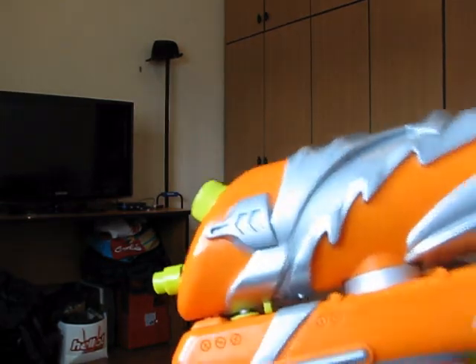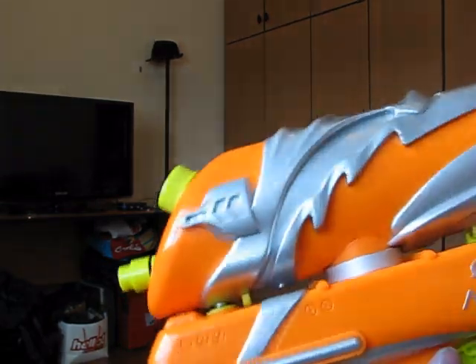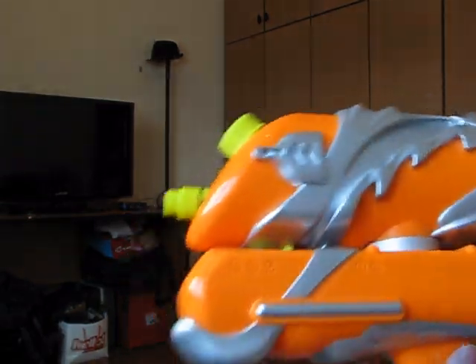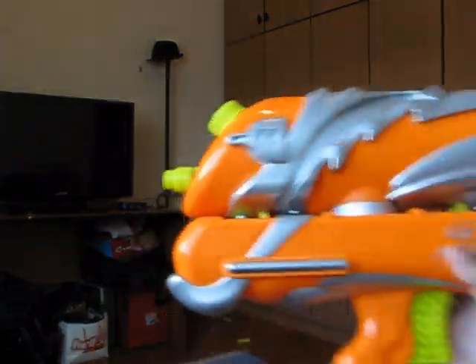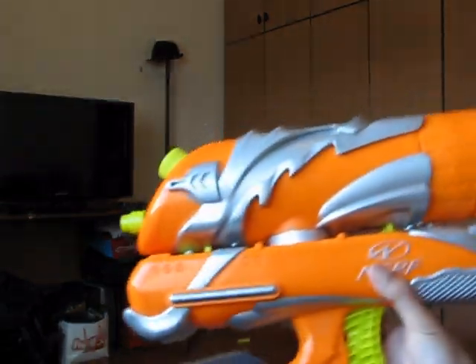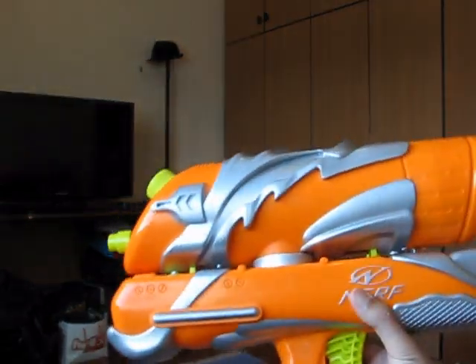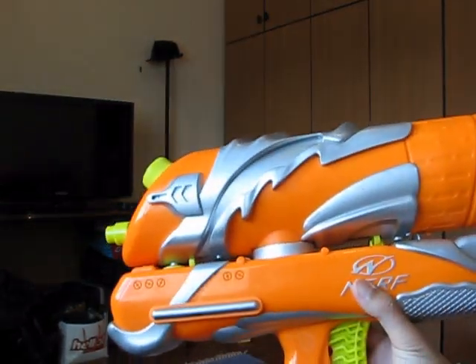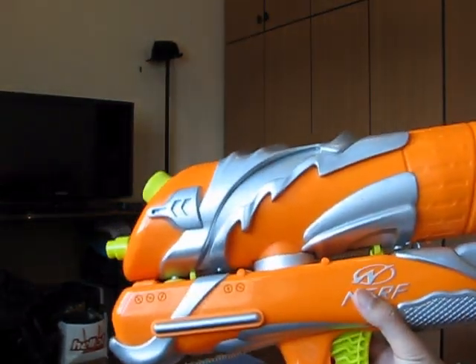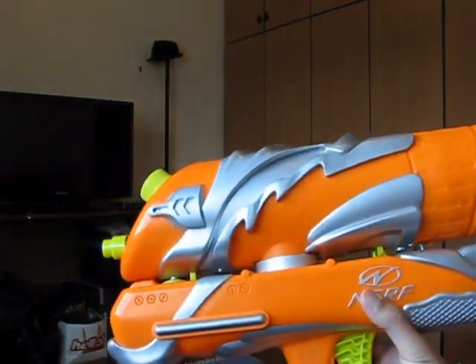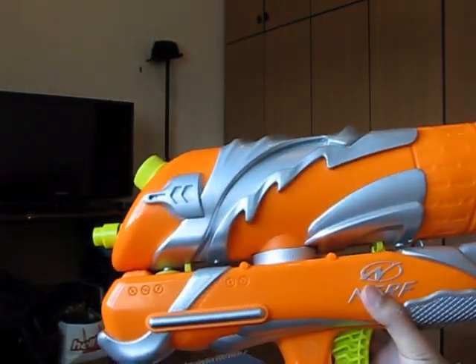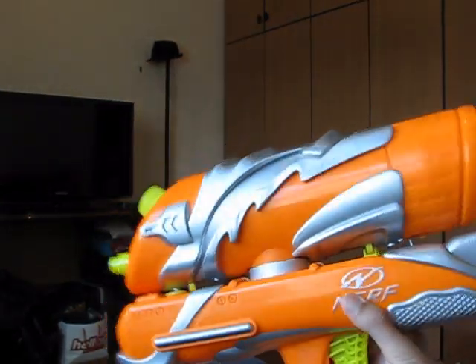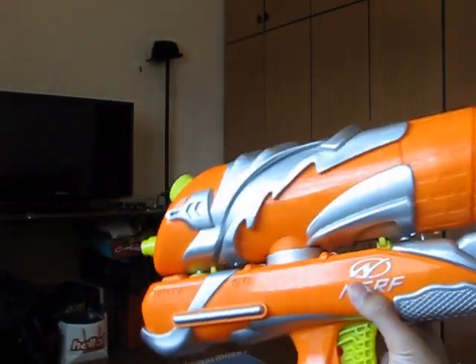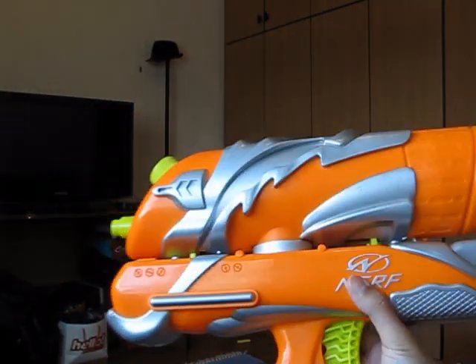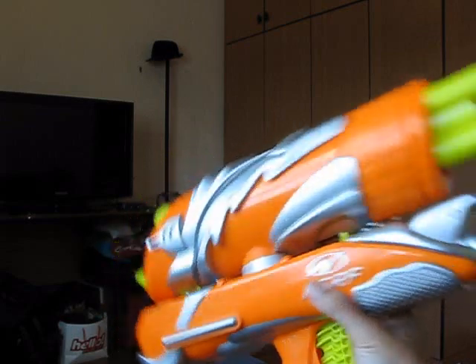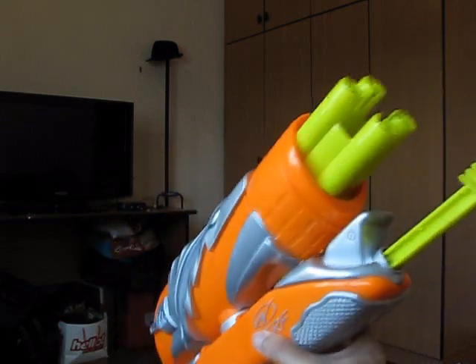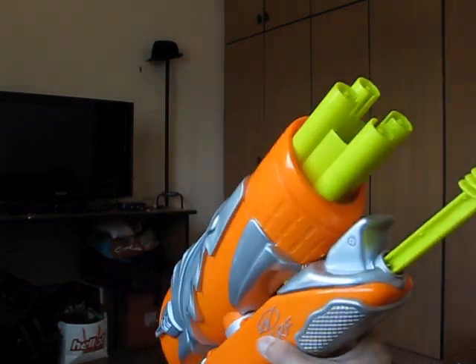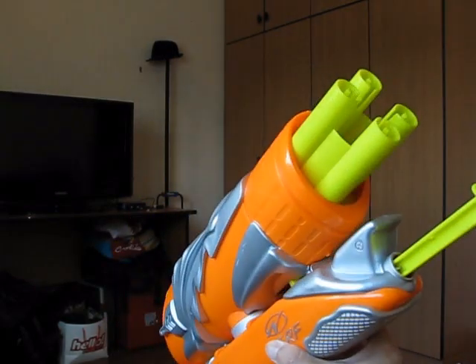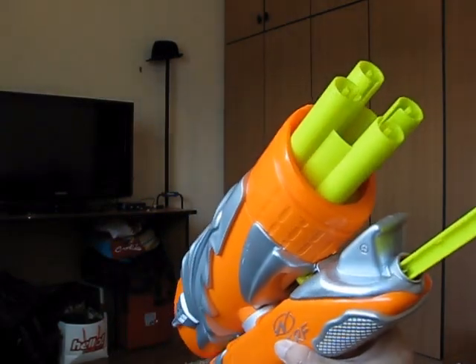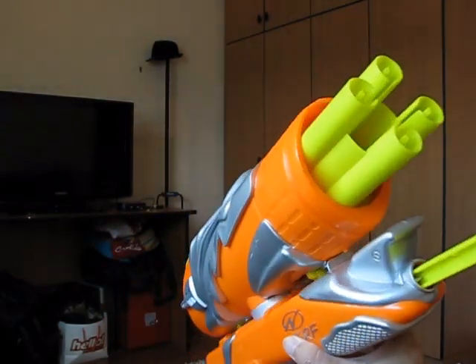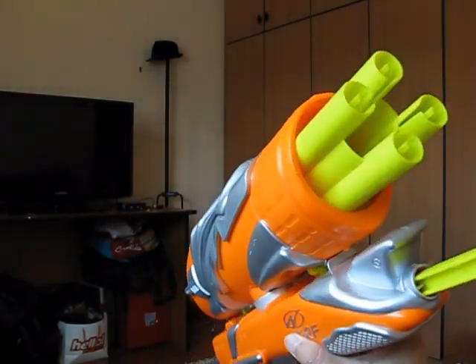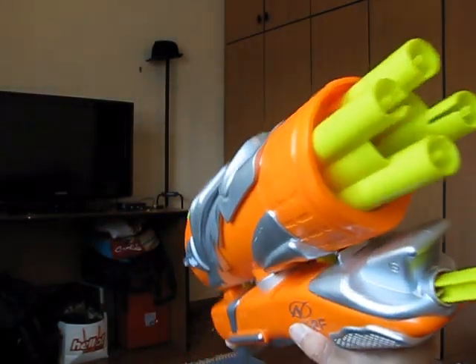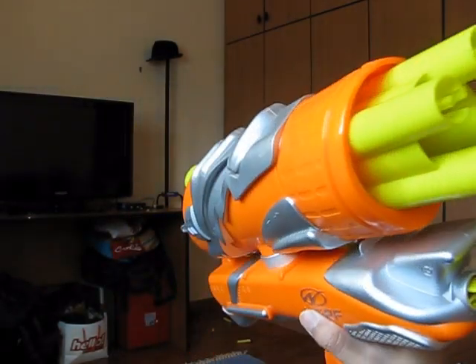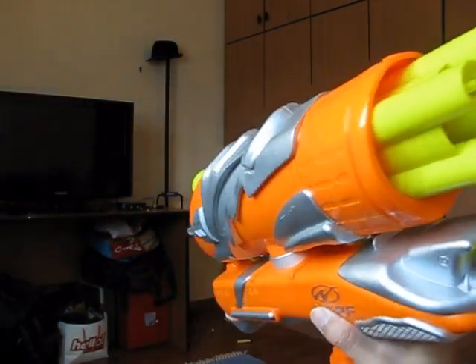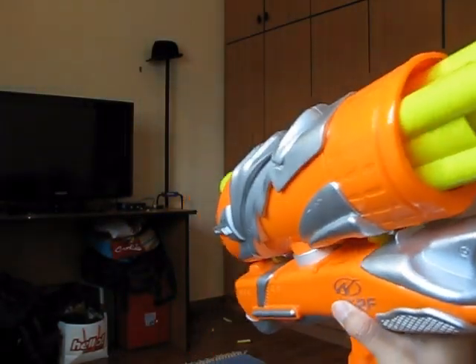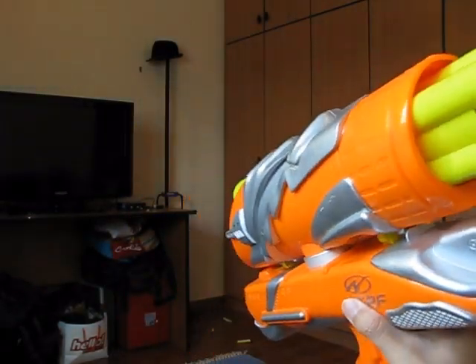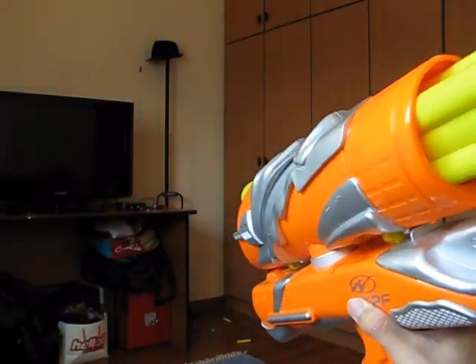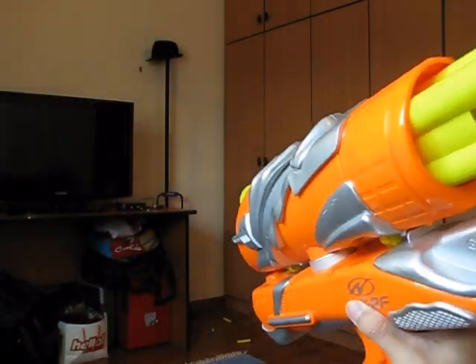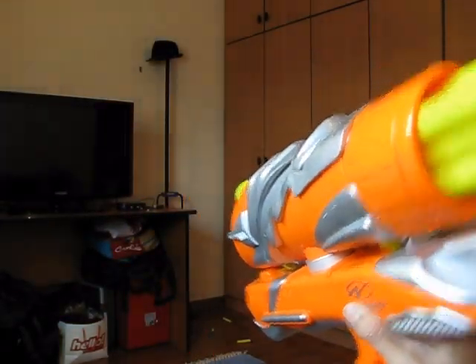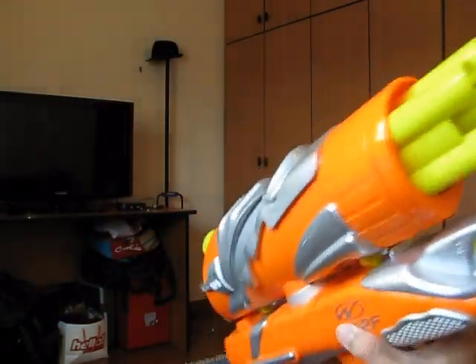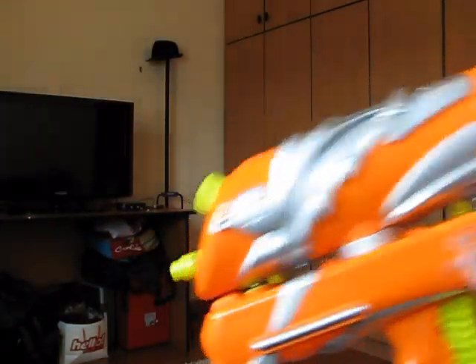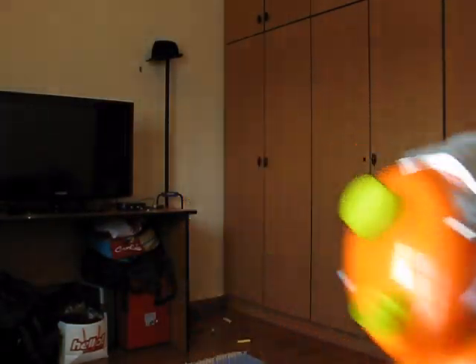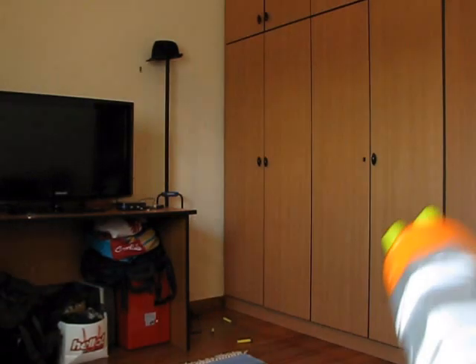However, I think that even with modifications, this thing will not shoot very hard. But it does have a good rate of fire.